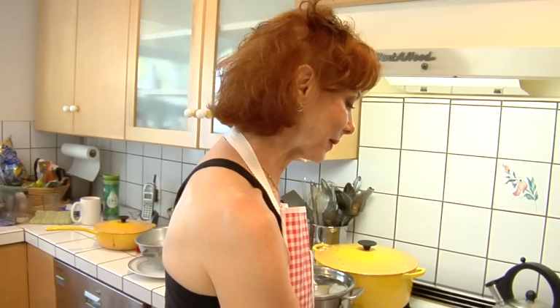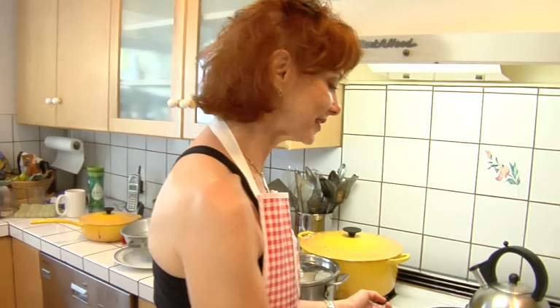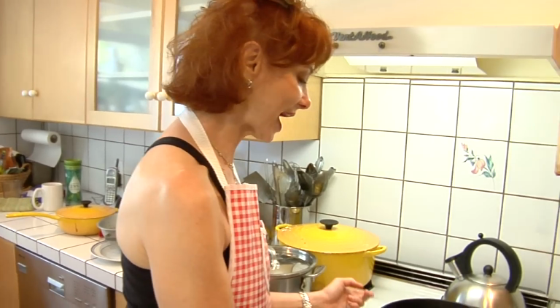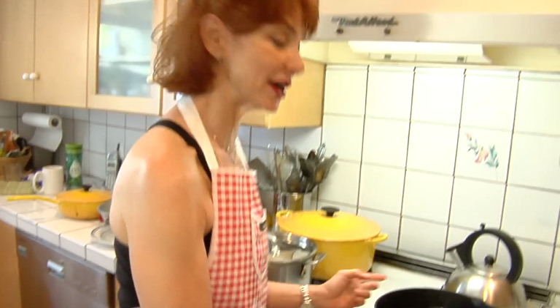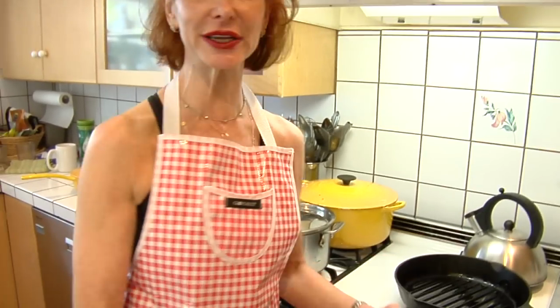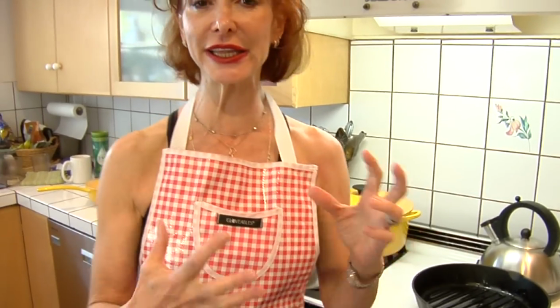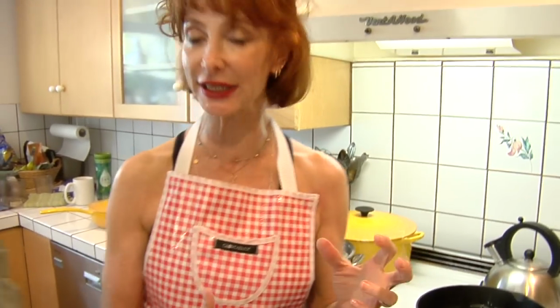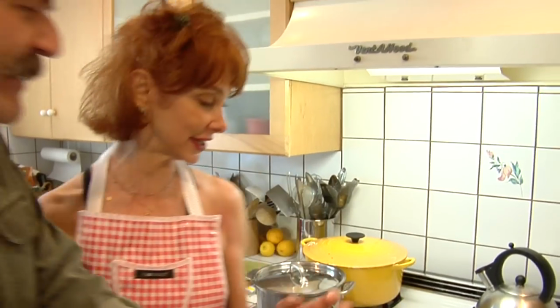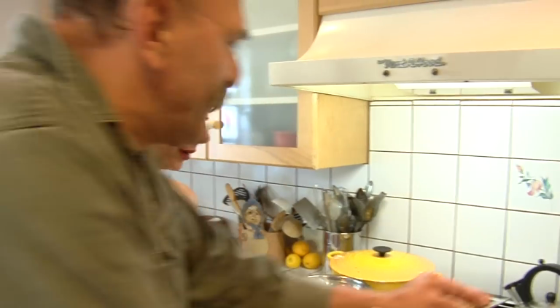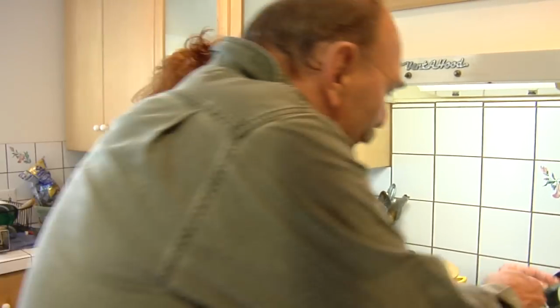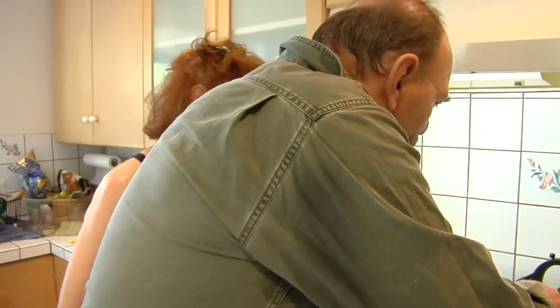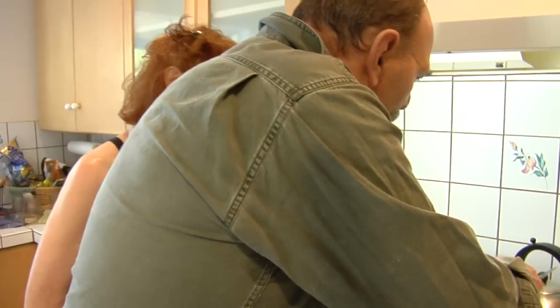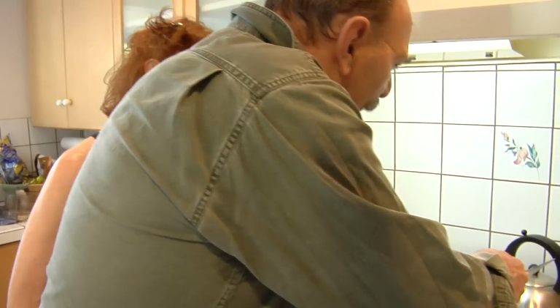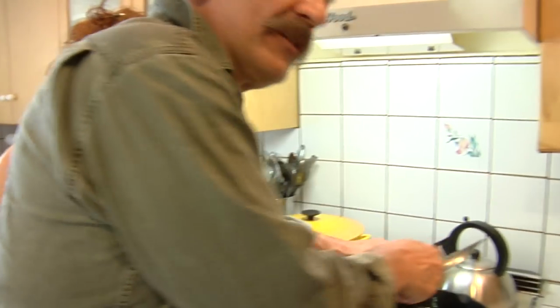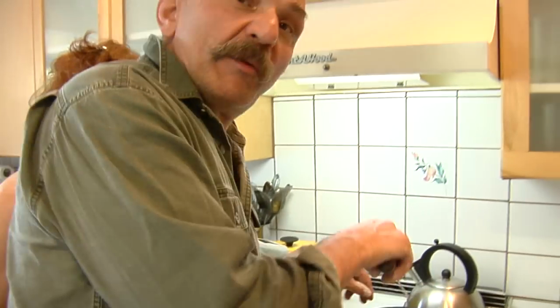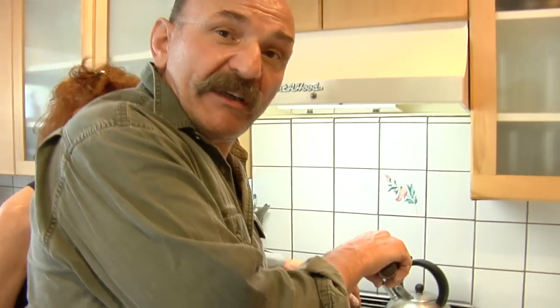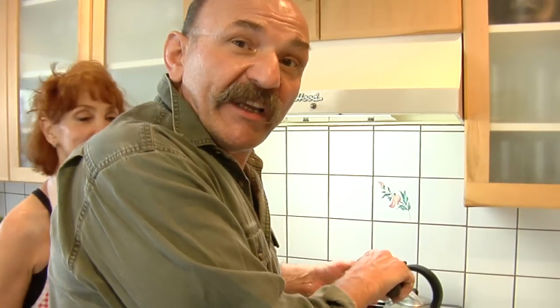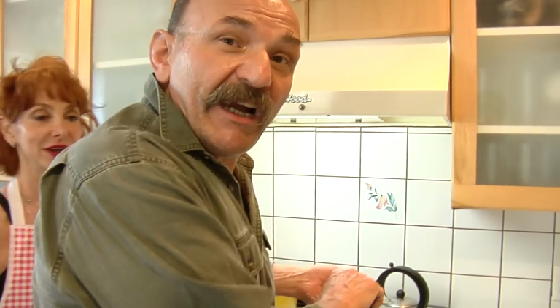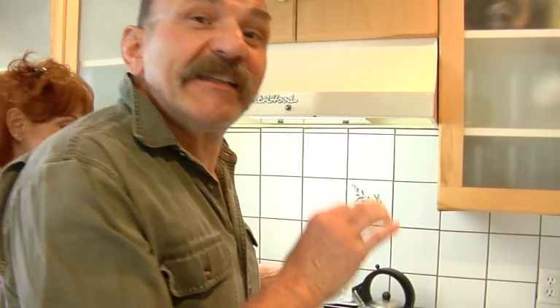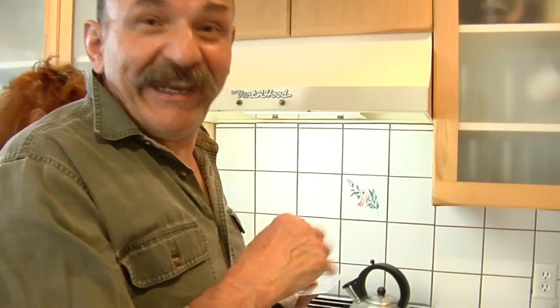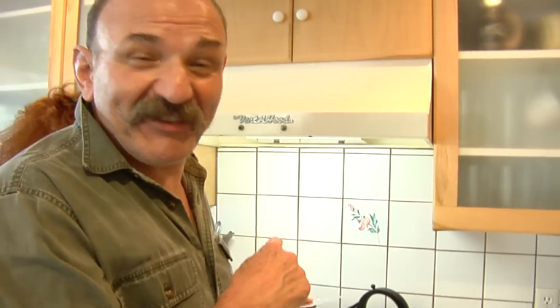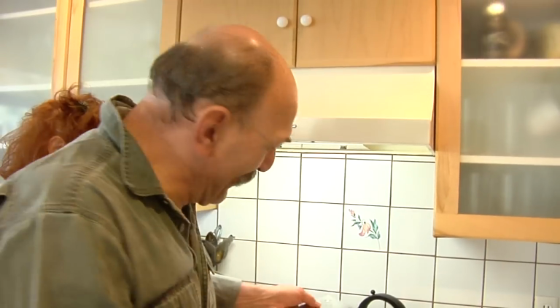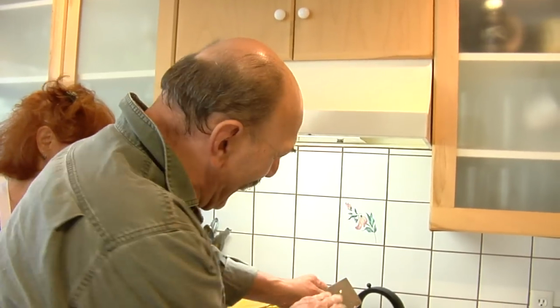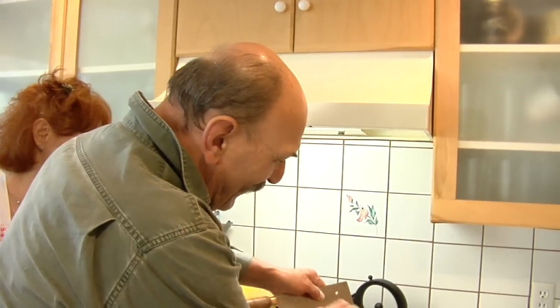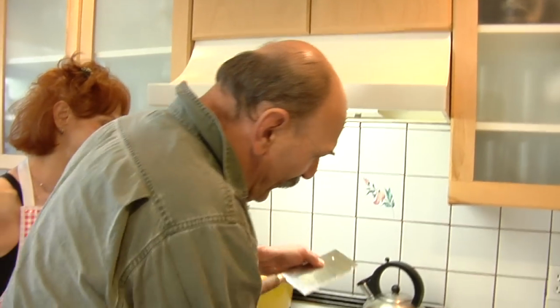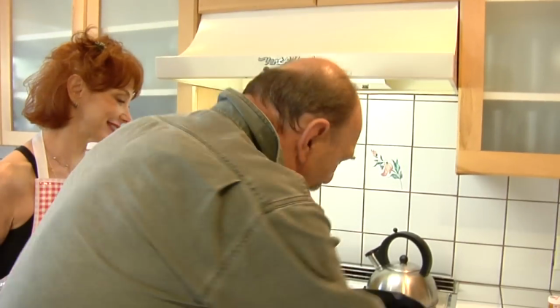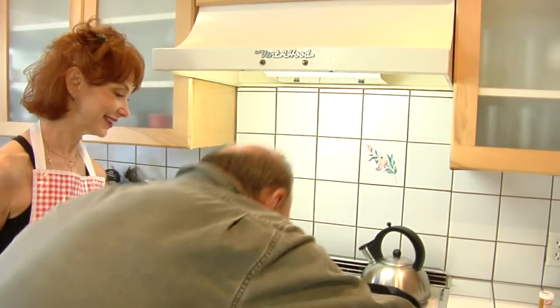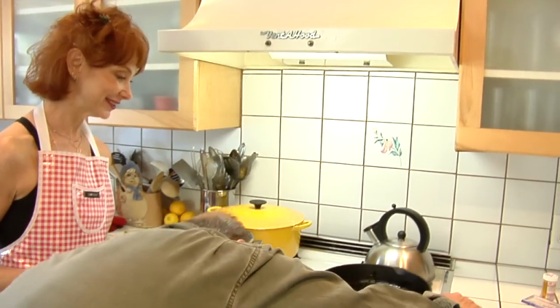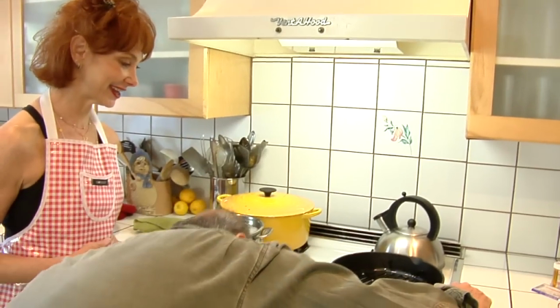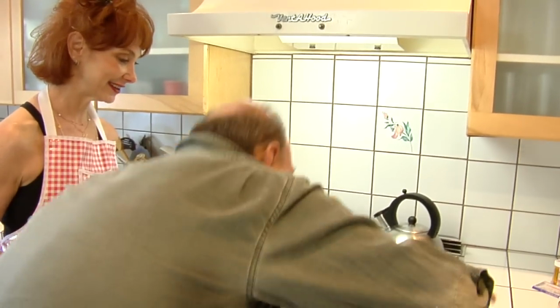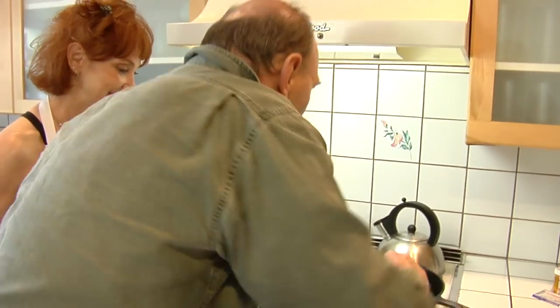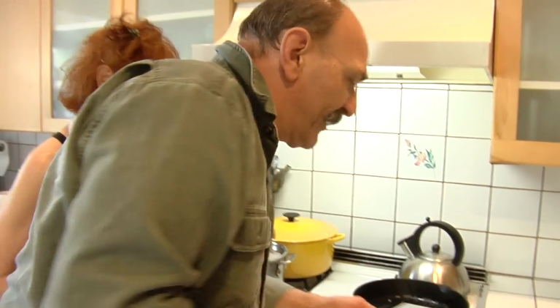The best pan is cast iron because it heats evenly. So we put the garlic in the hot cast iron pan with the olive oil. Look at that. Have that on high.